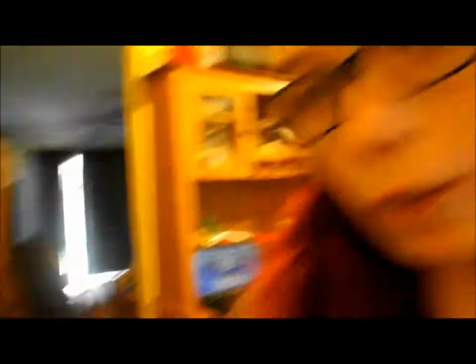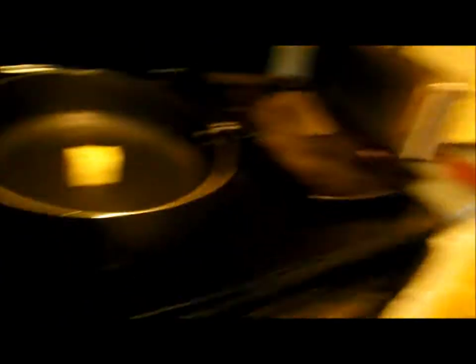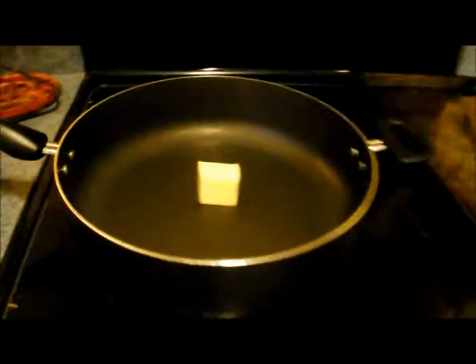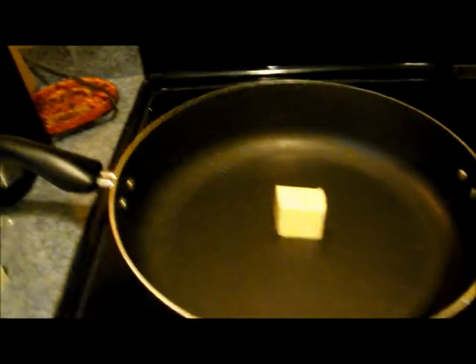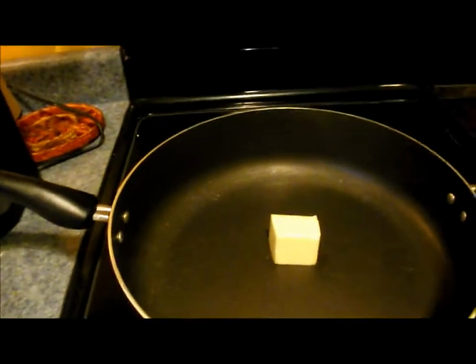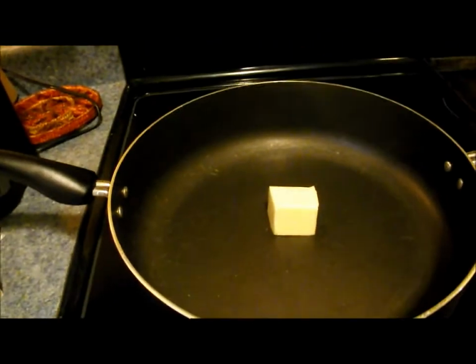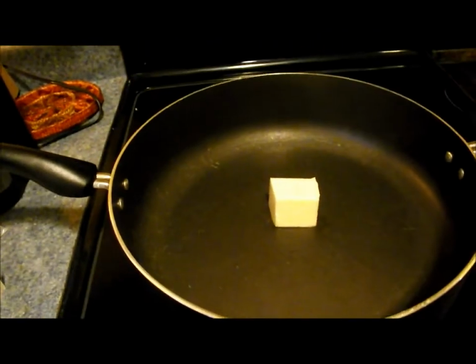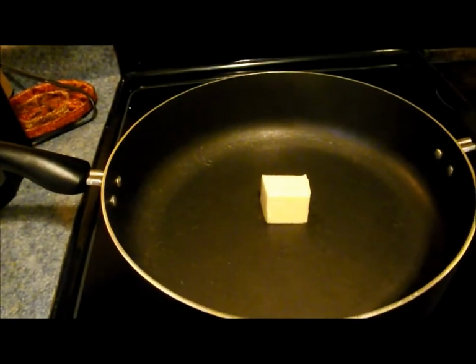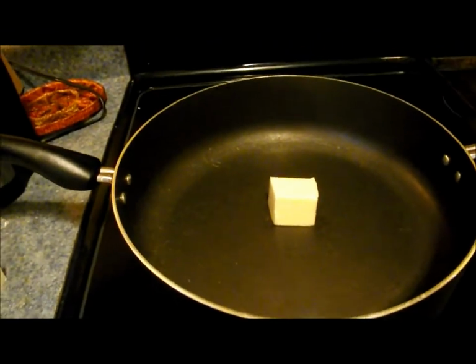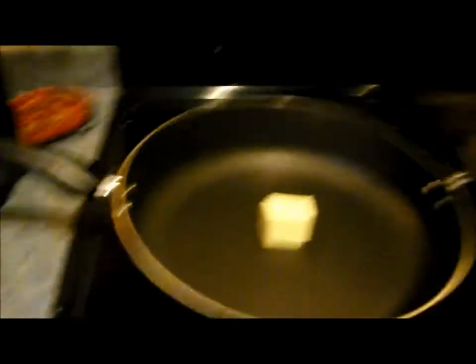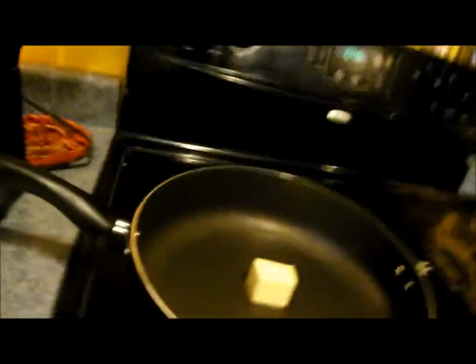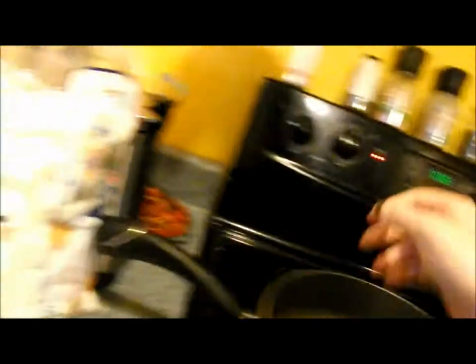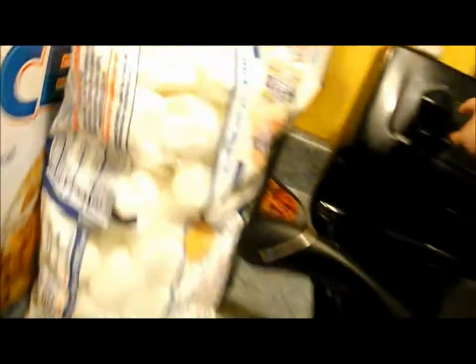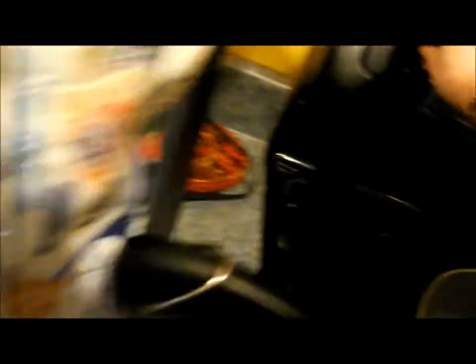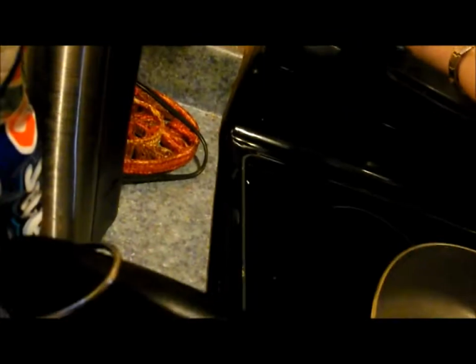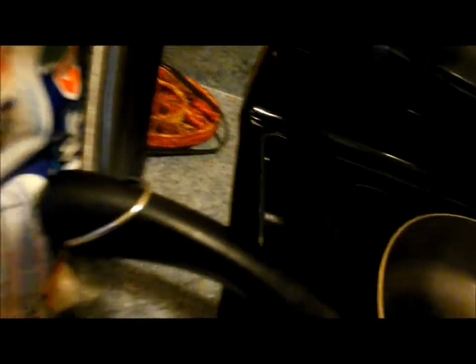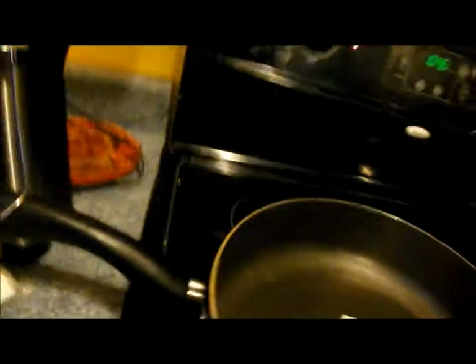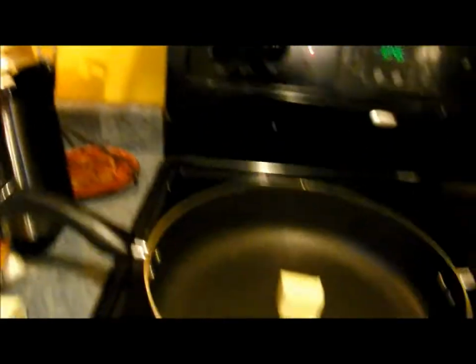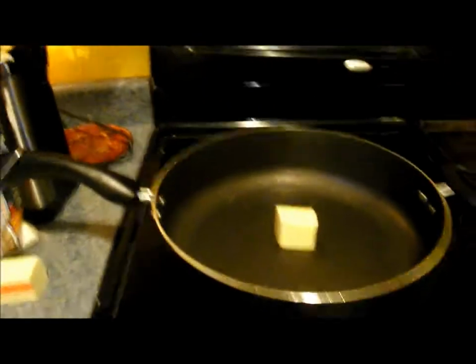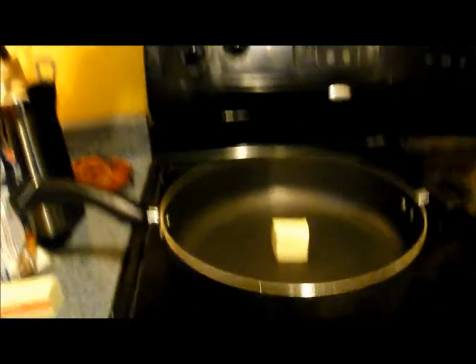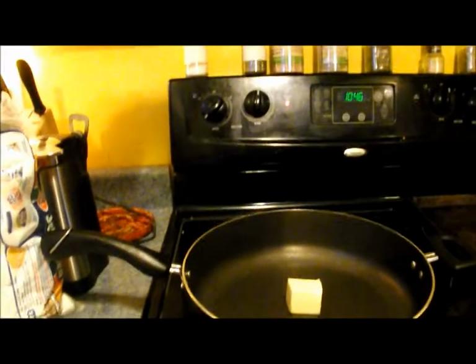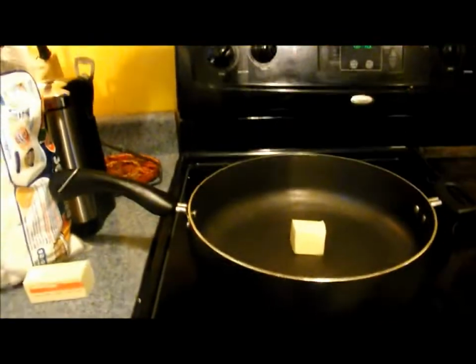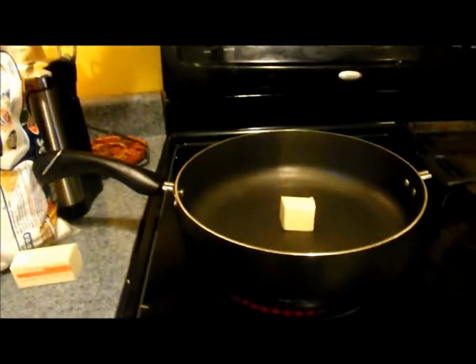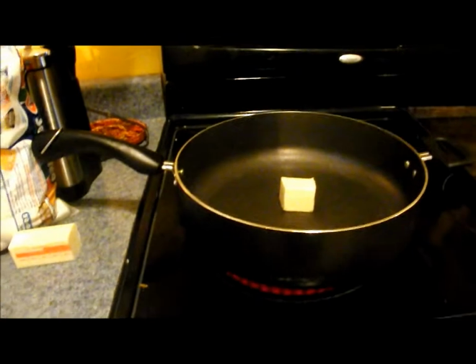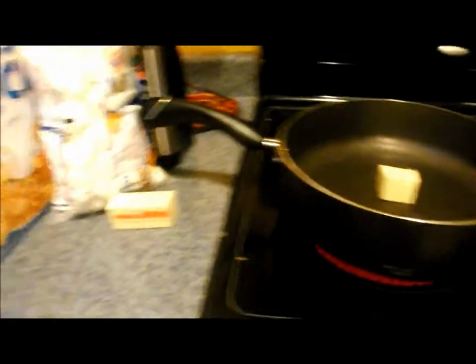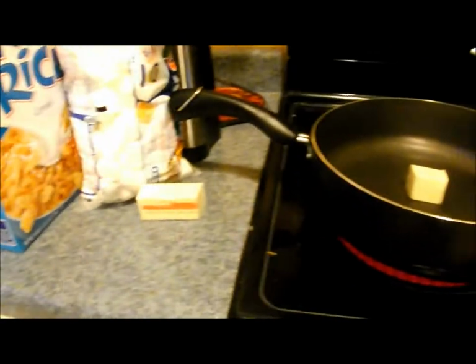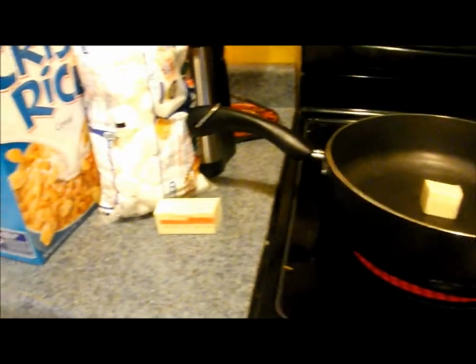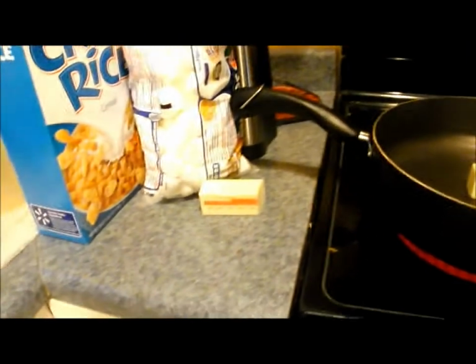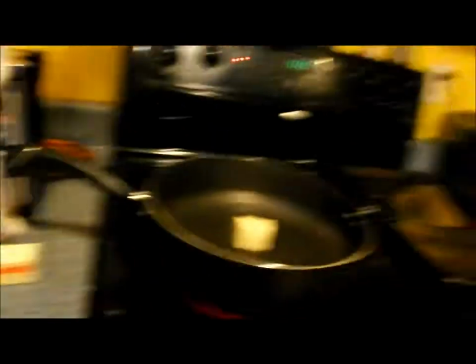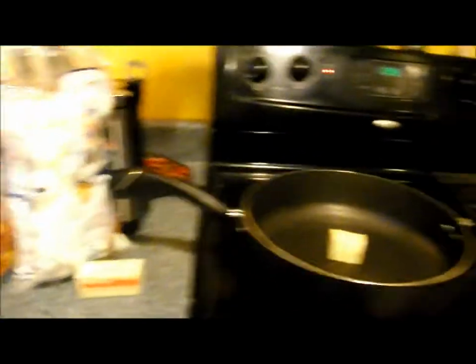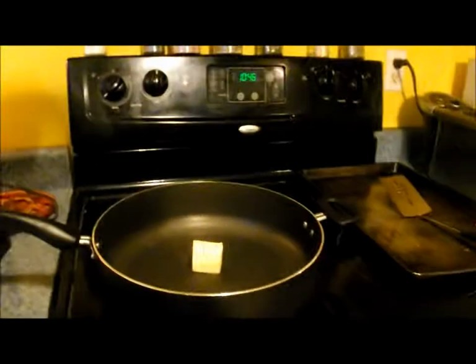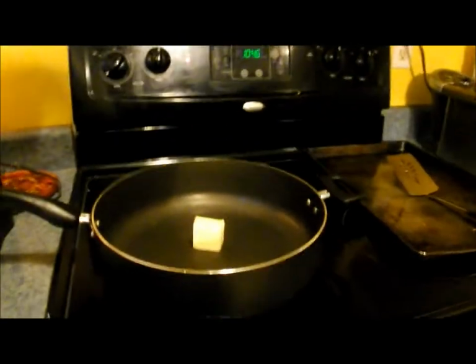You can see the butter is in there — it's not going to do anything just yet because it is on low heat. It says to keep it on low heat, but I'm going to turn it up just a little bit. So I'm going to take care of the leftover butter and I'll be back in just a moment.